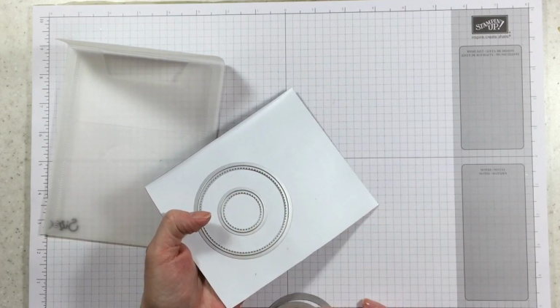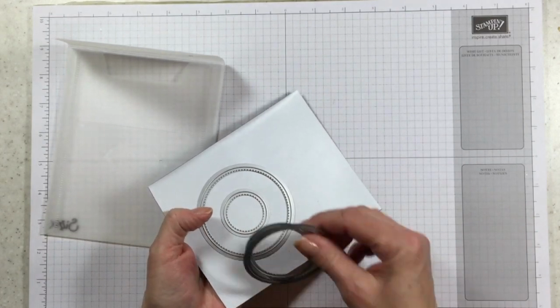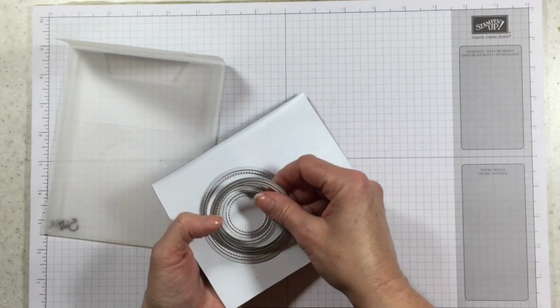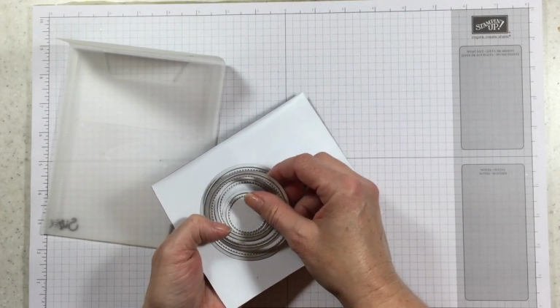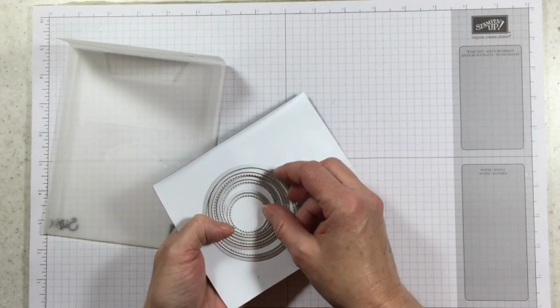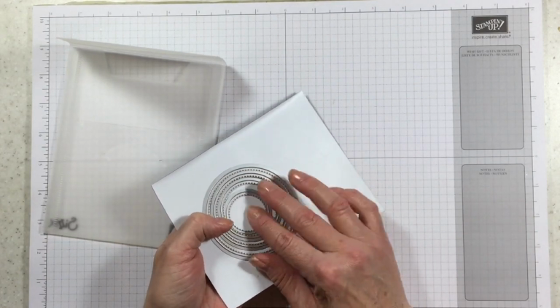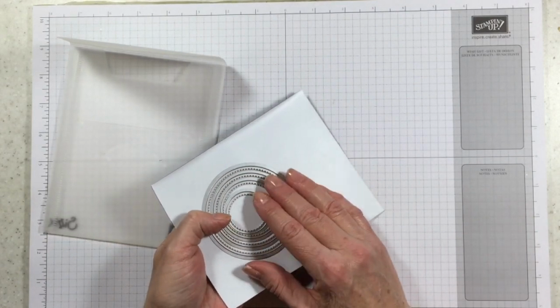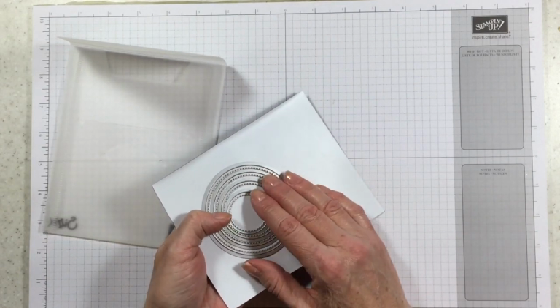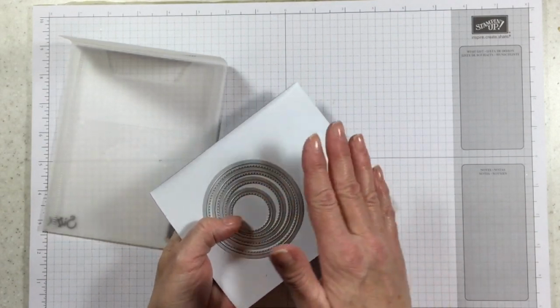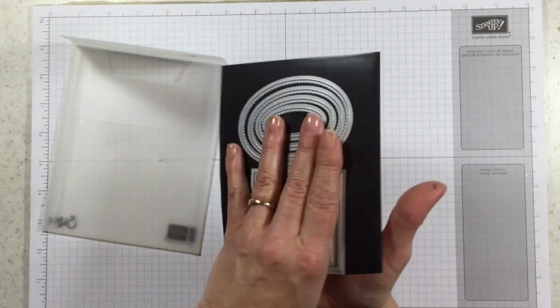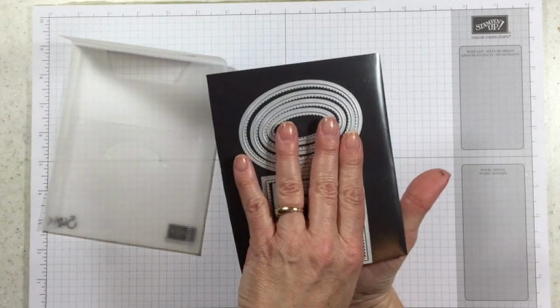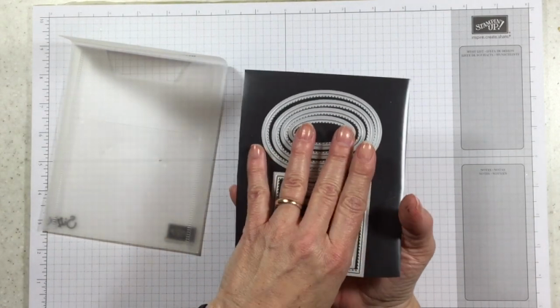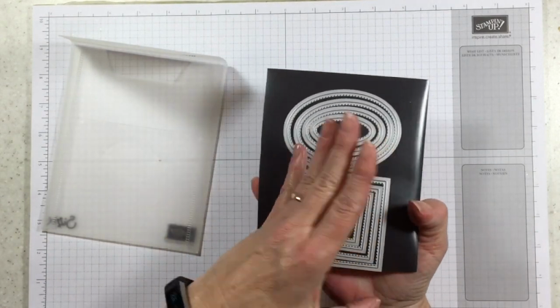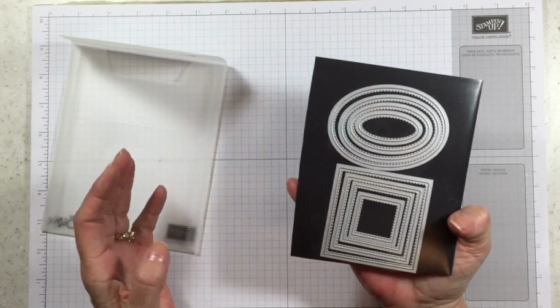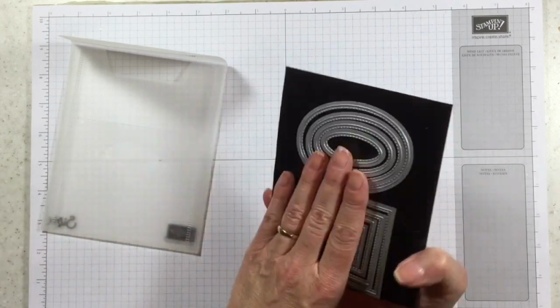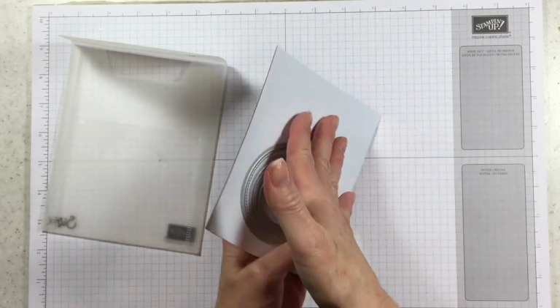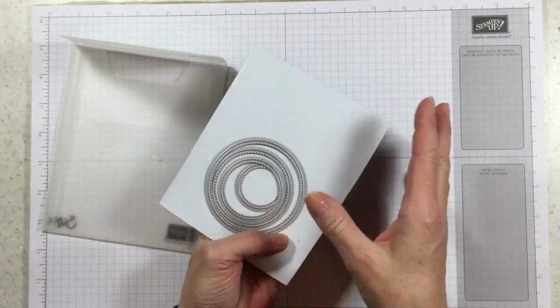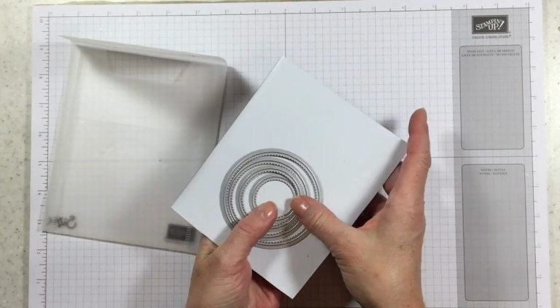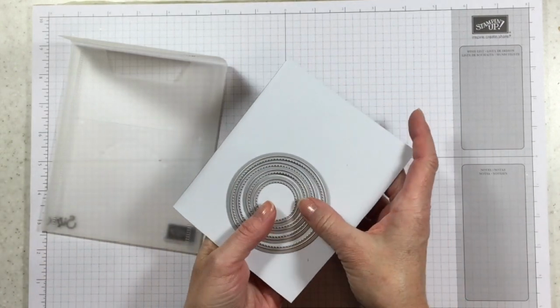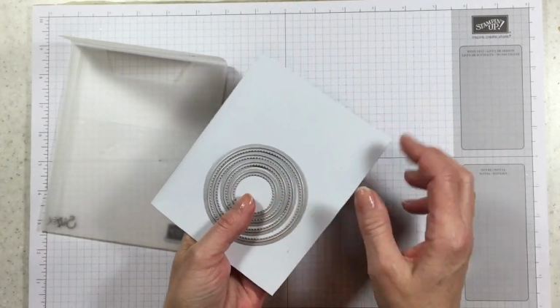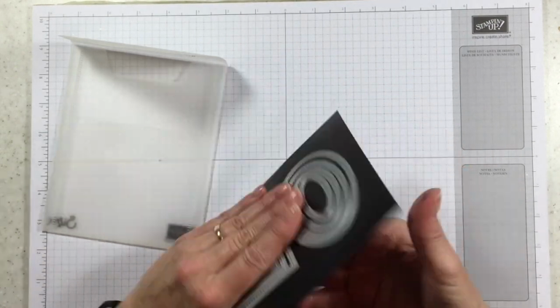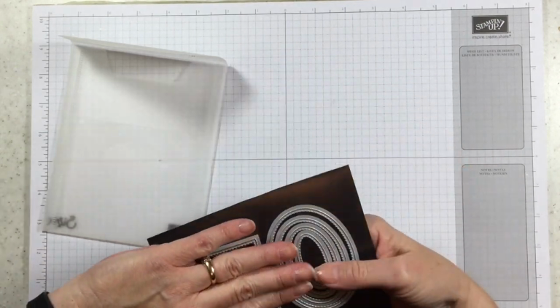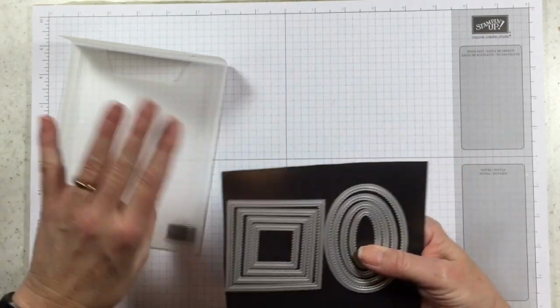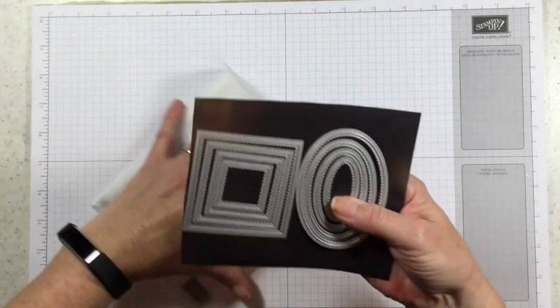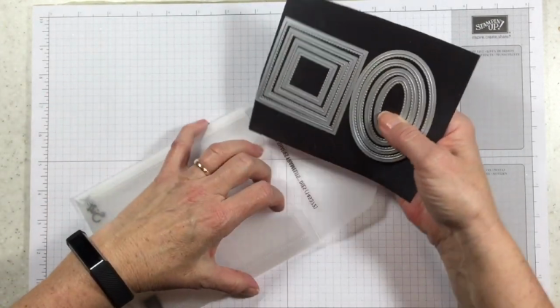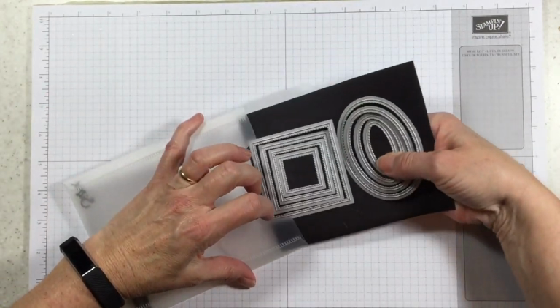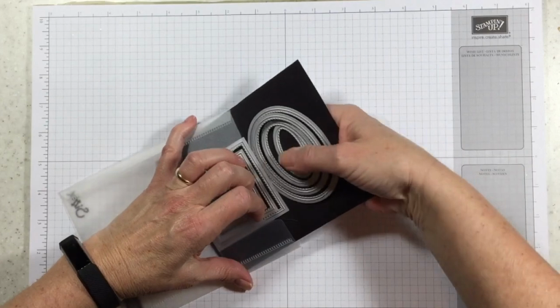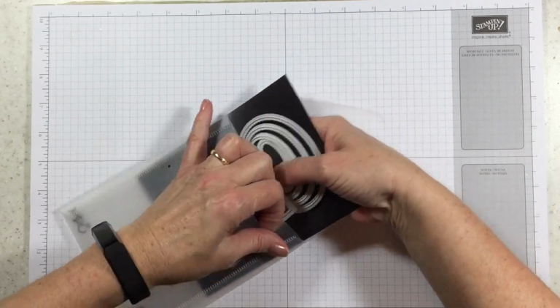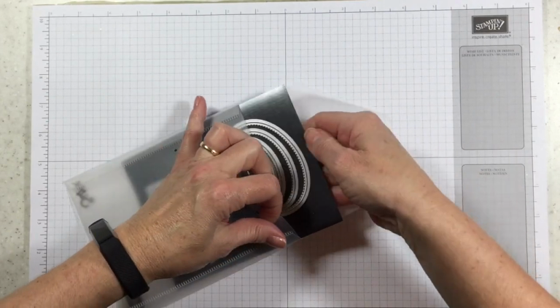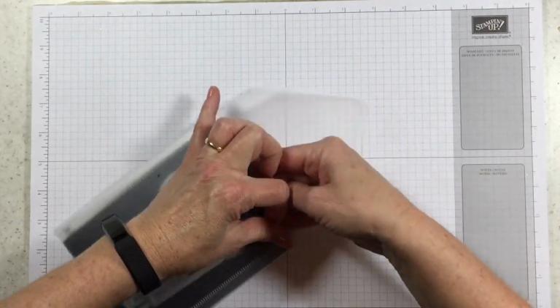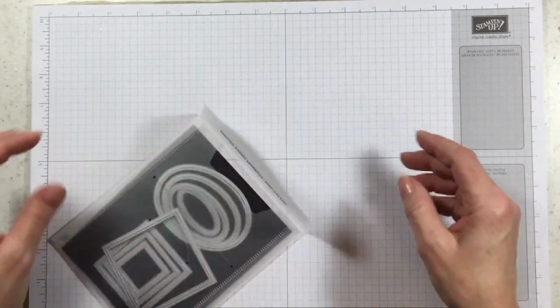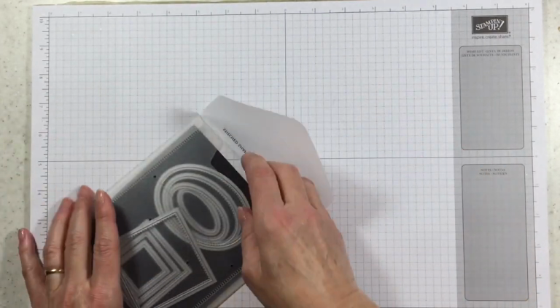I need to get some more of these so that I can put another piece in here, so they're back to back and they will hold all of my stitched framelits. But this is what I've started doing, so let me show you where this is coming from.